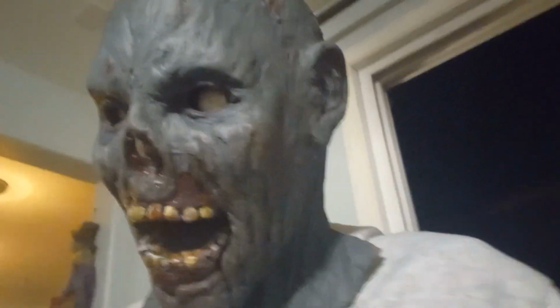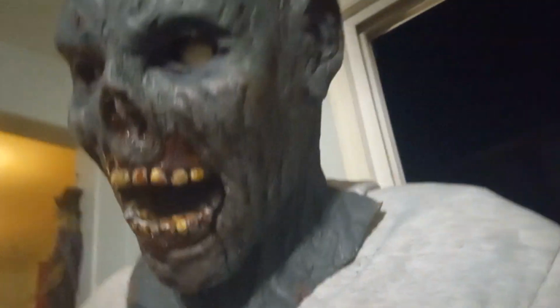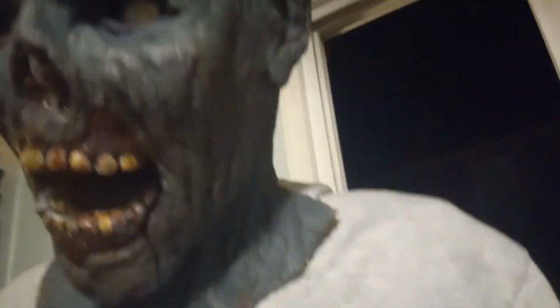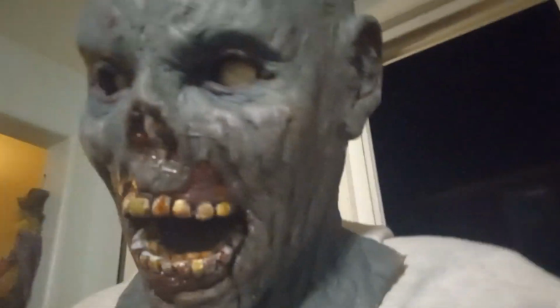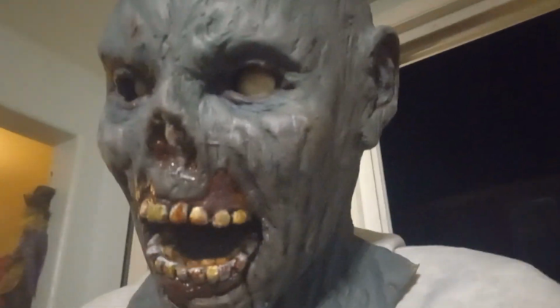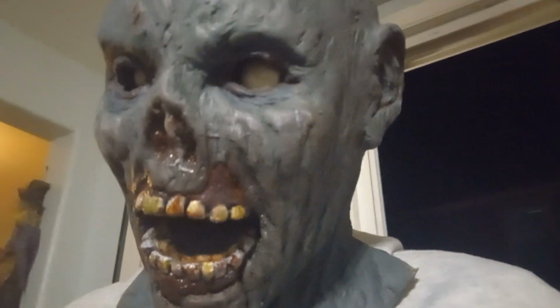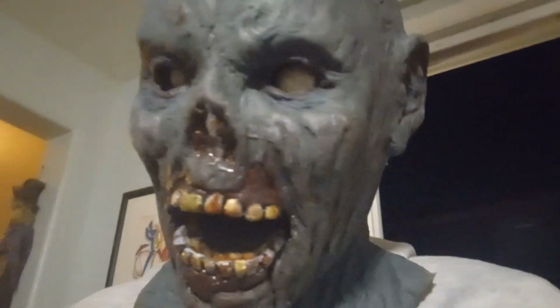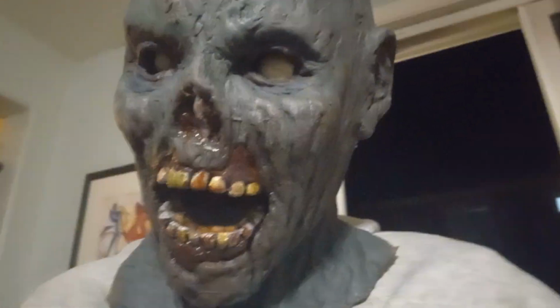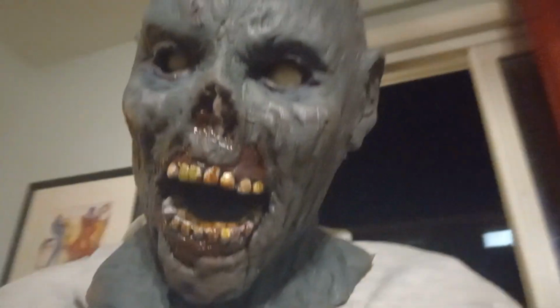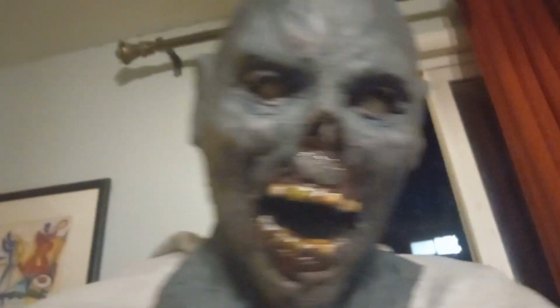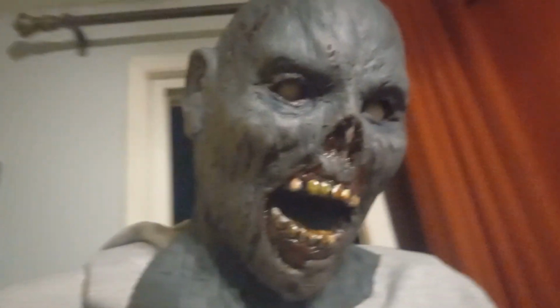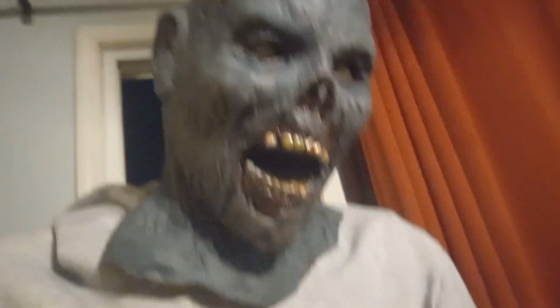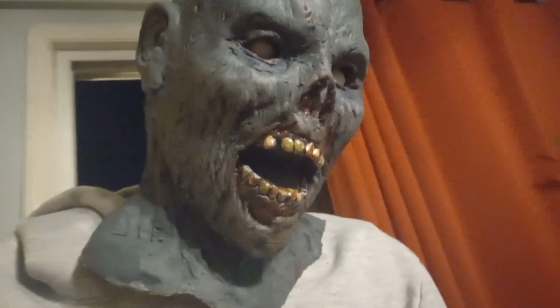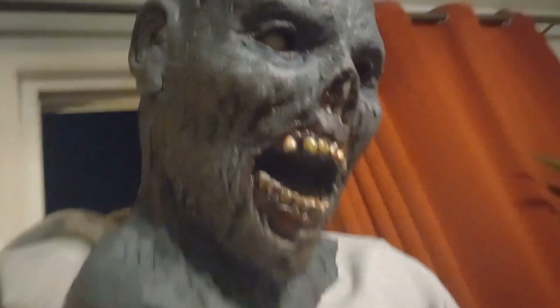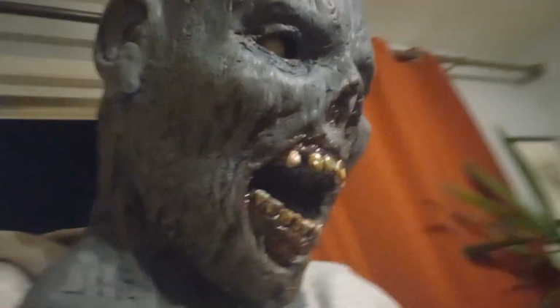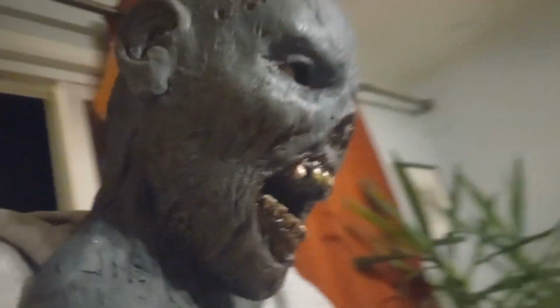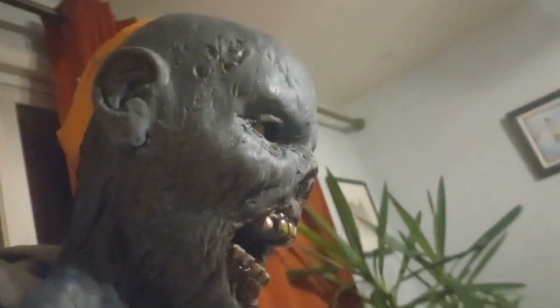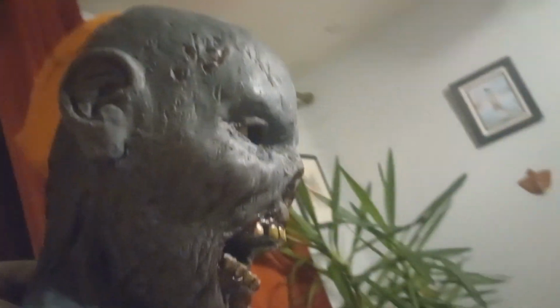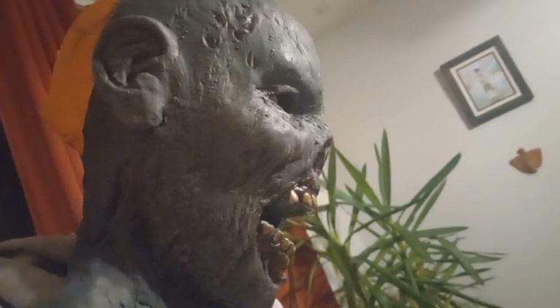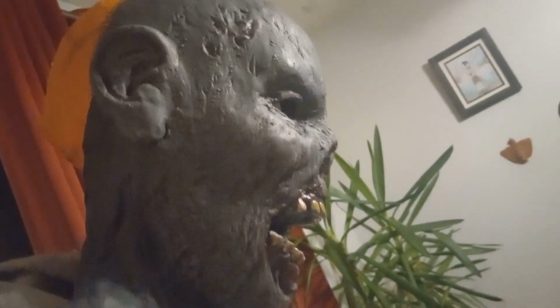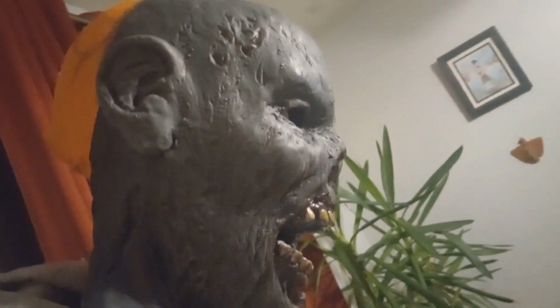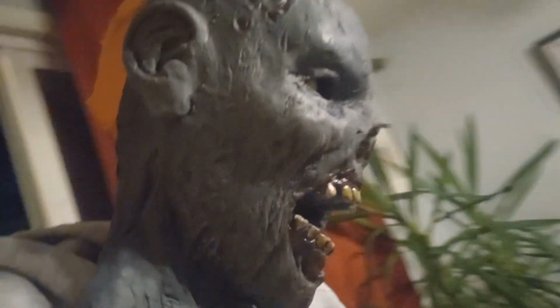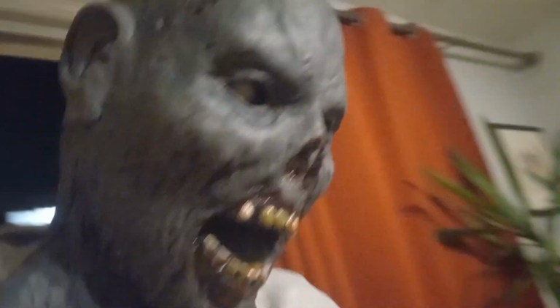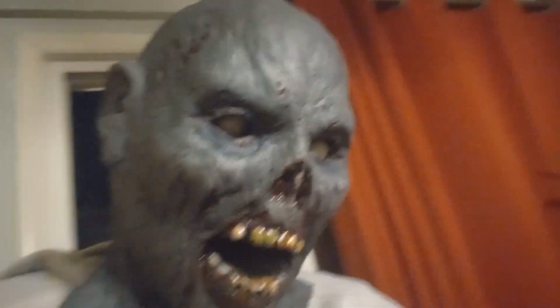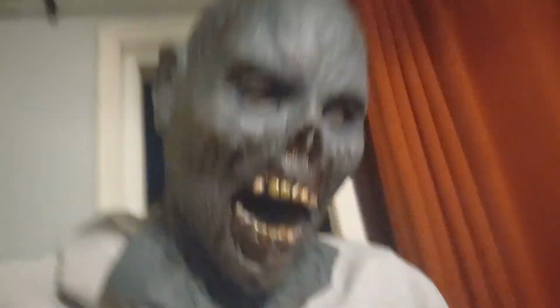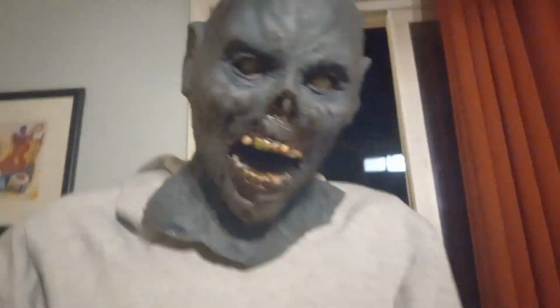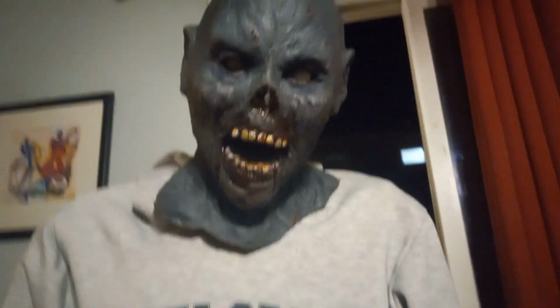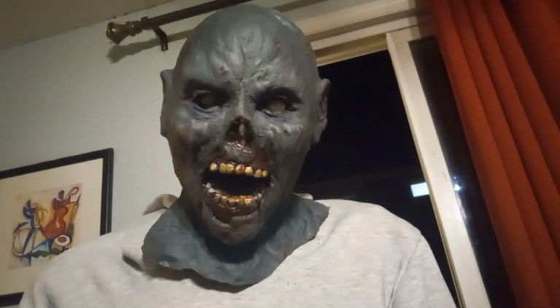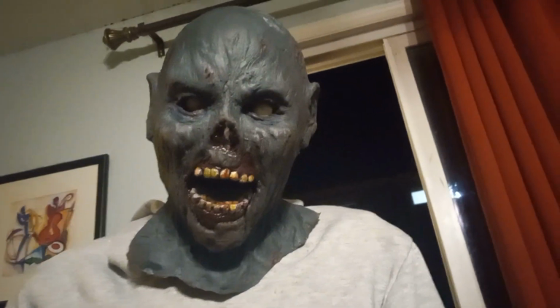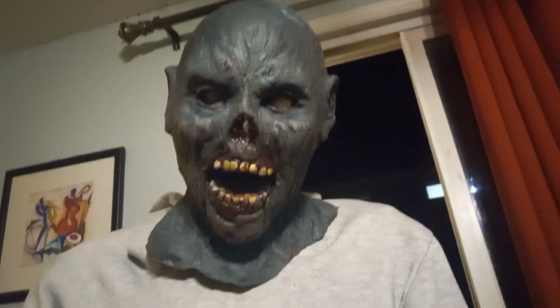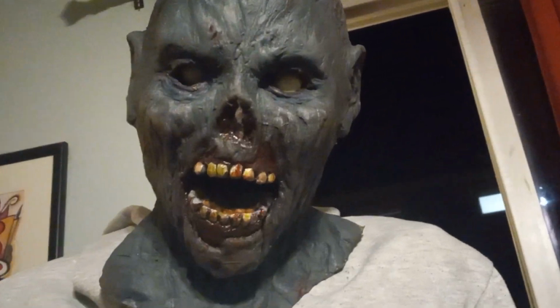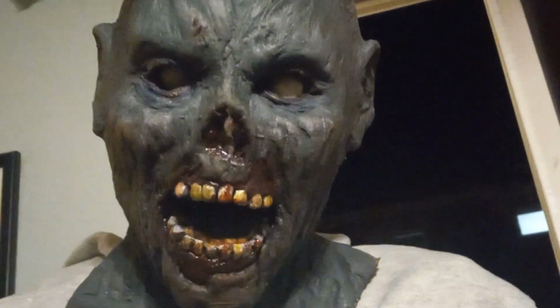The sculpt is absolutely amazing, so that also helps out with a lot of things. Look at that from the side view. But yeah, that's the mask, alright.